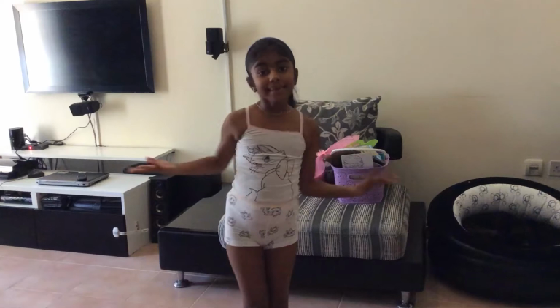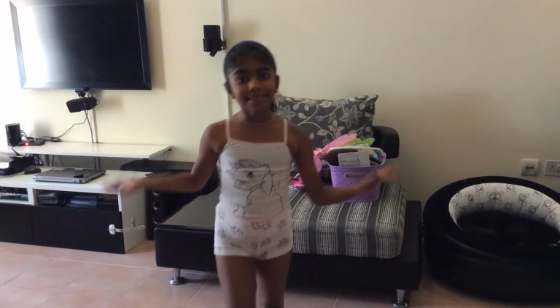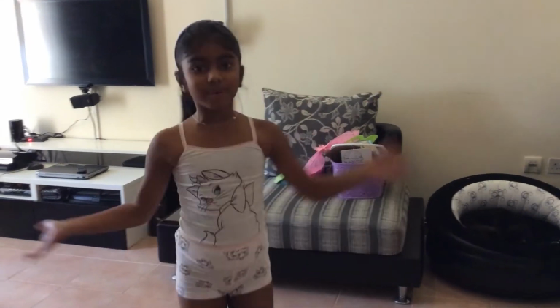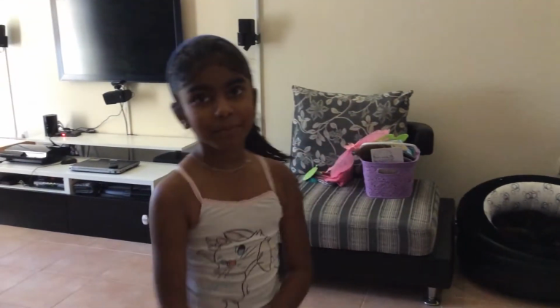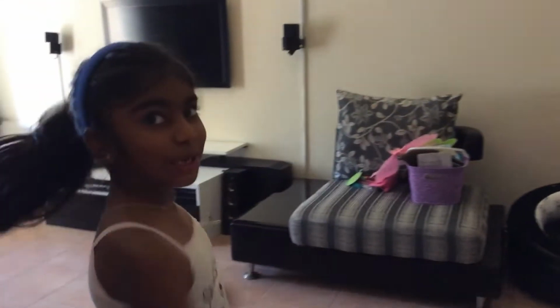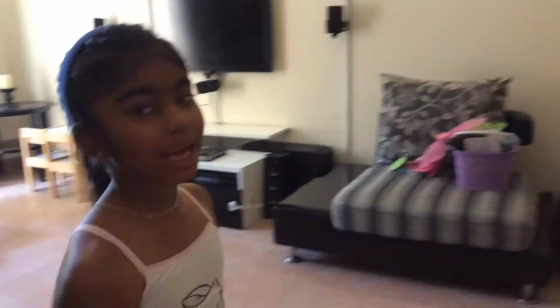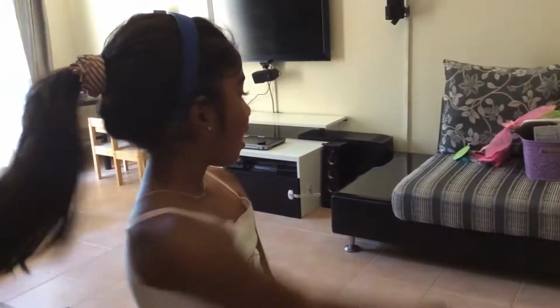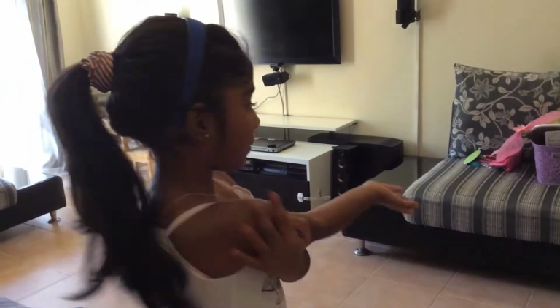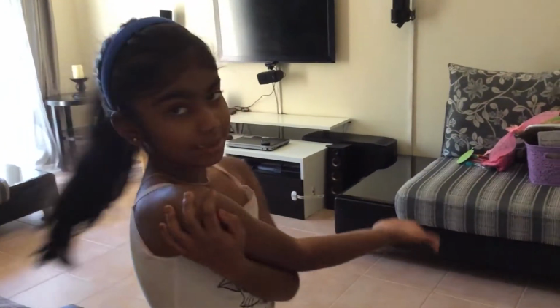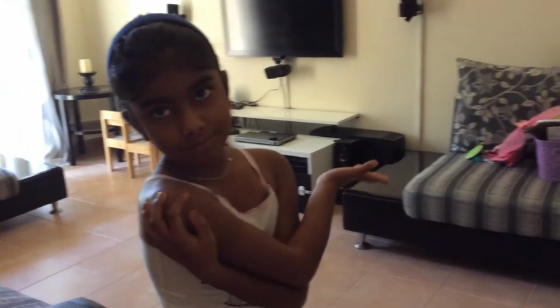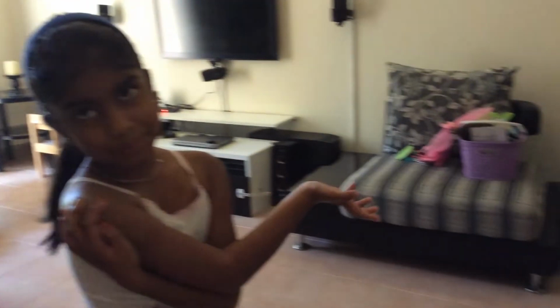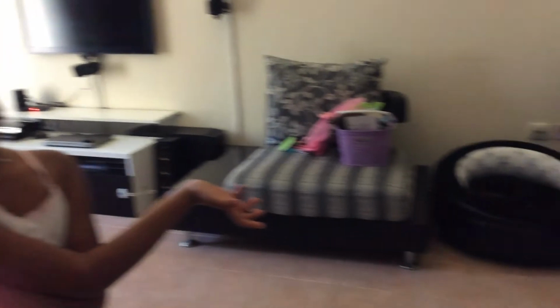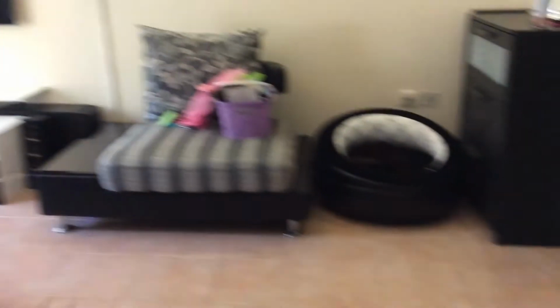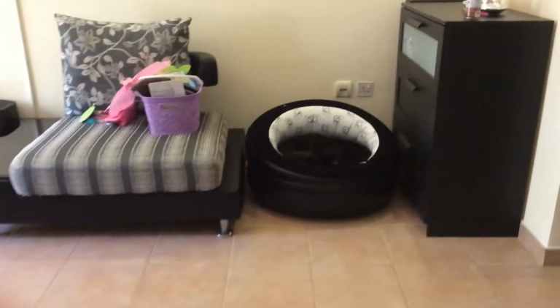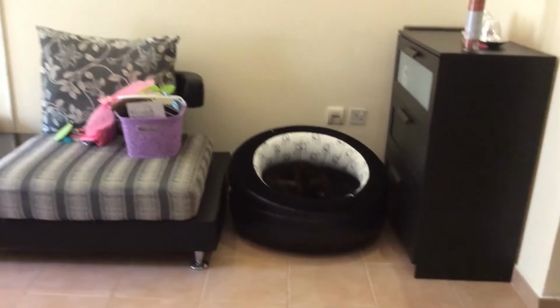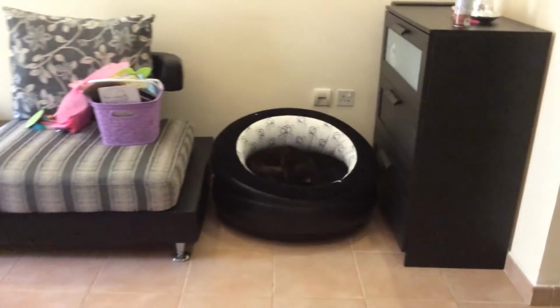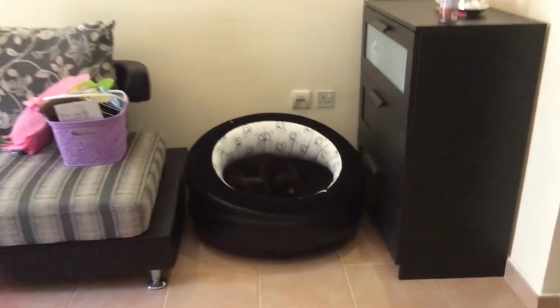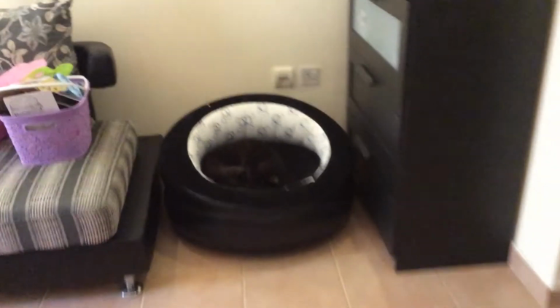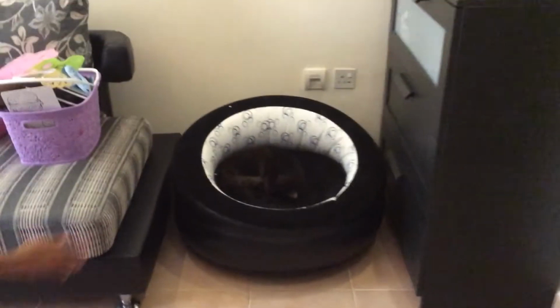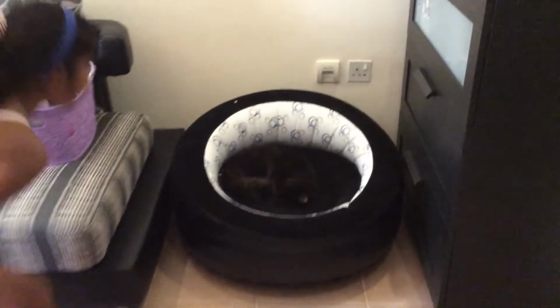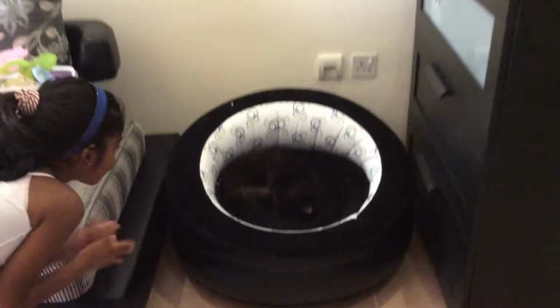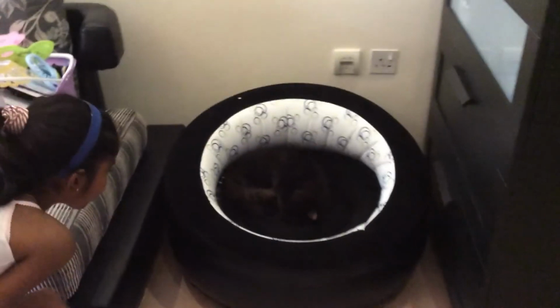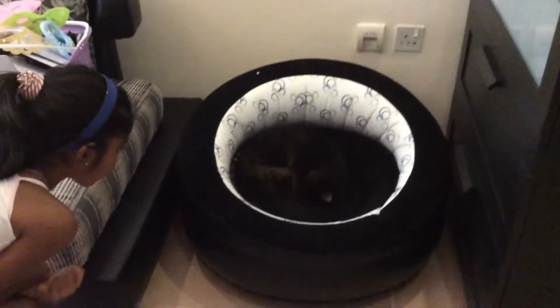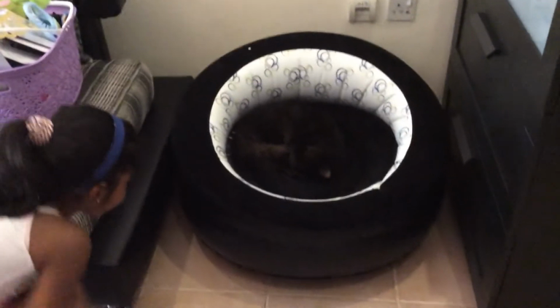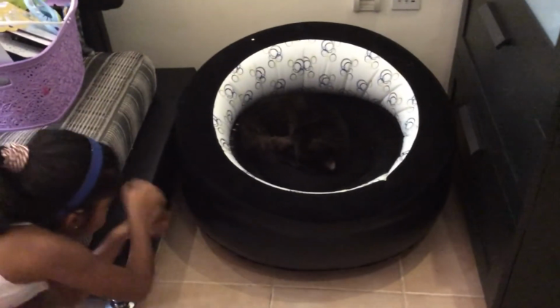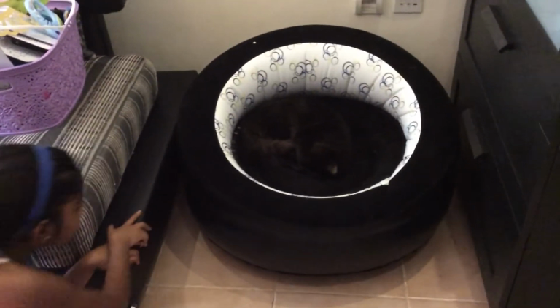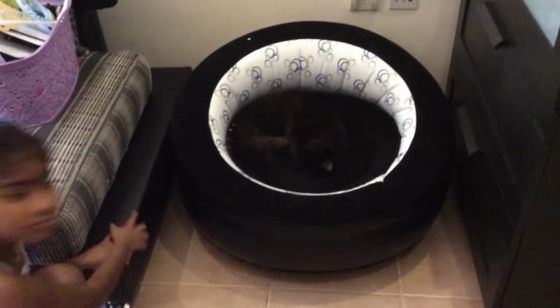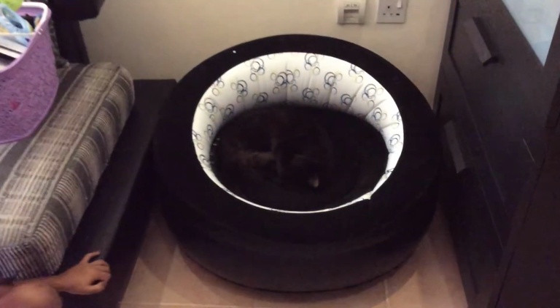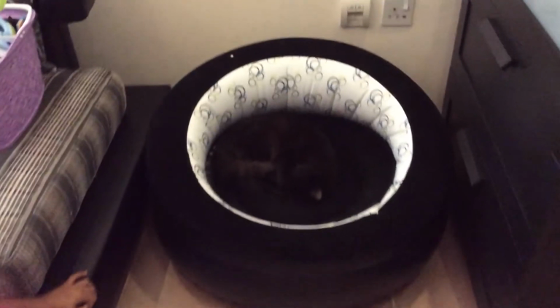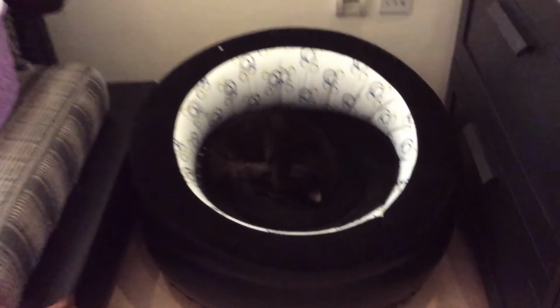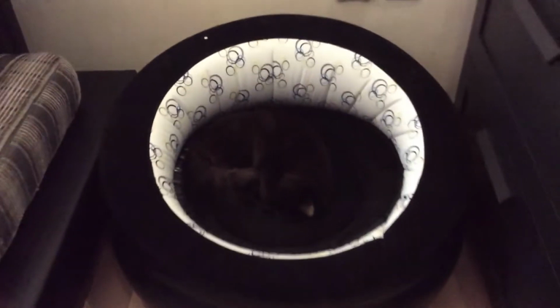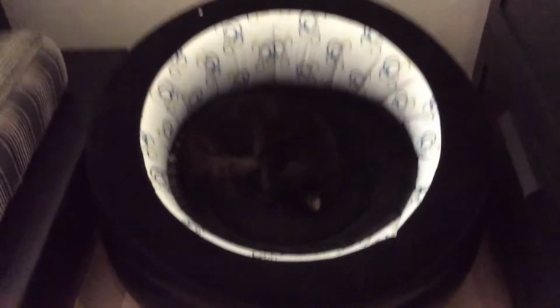Hey guys, this is my first time viewing it. Look at my cat. Do you have a cat? Come on! She's pretty crazy.